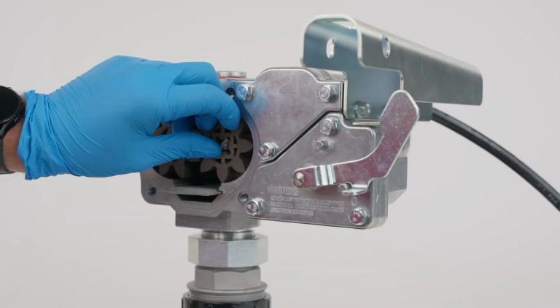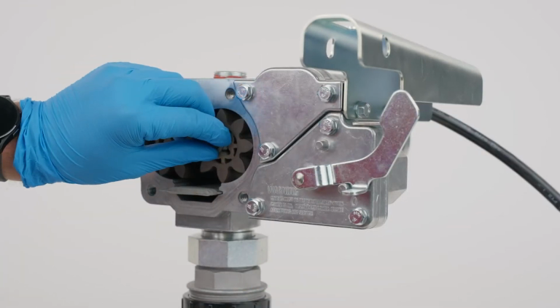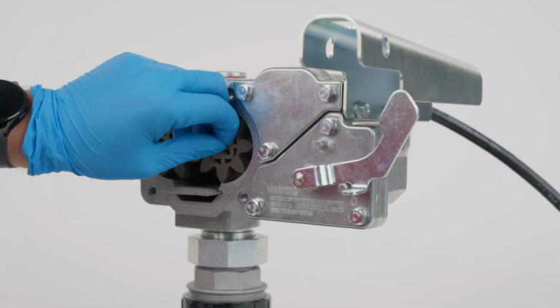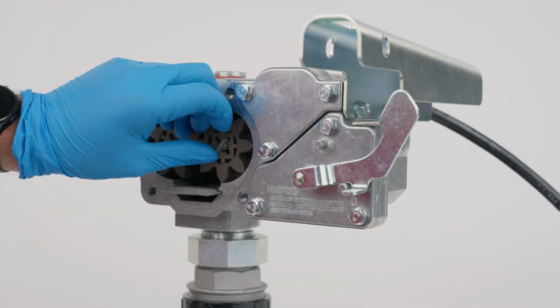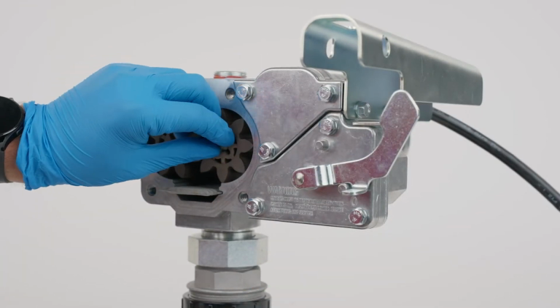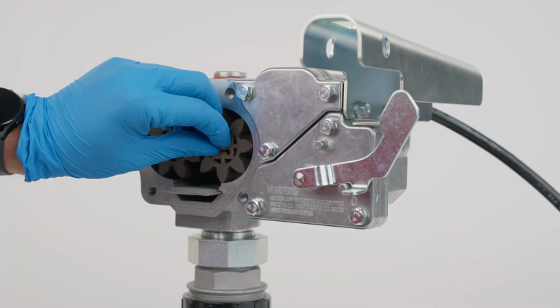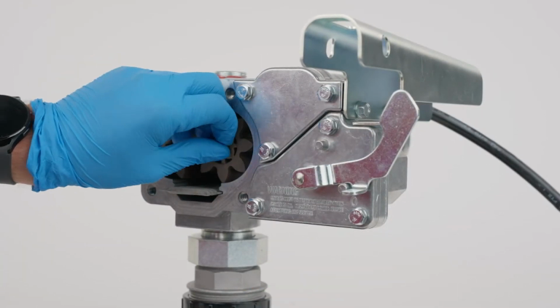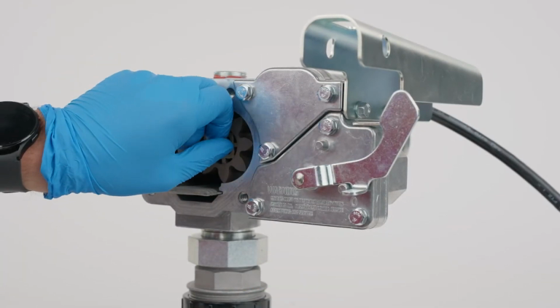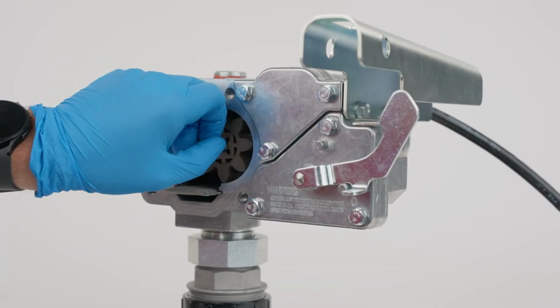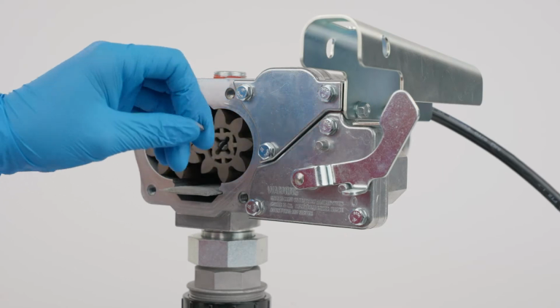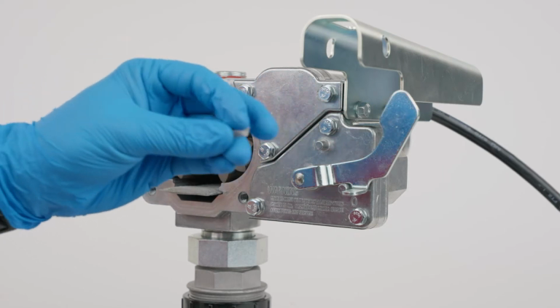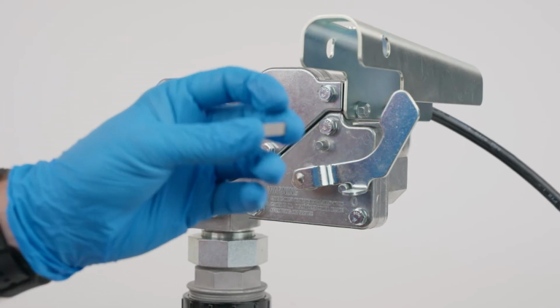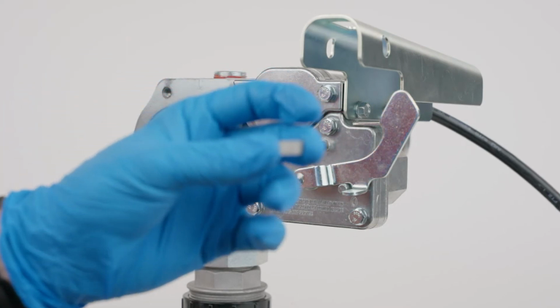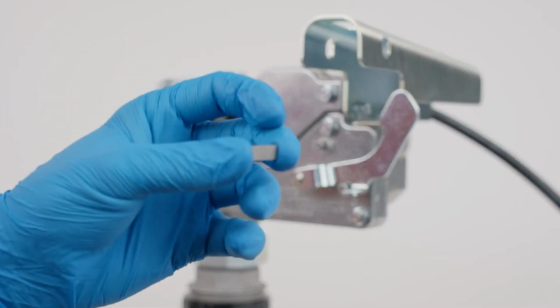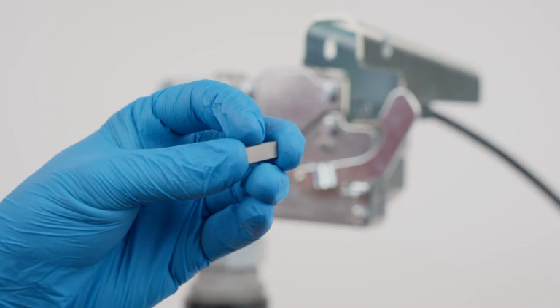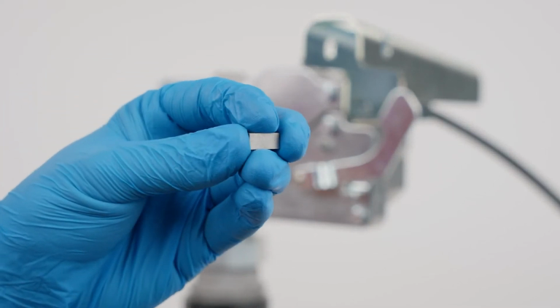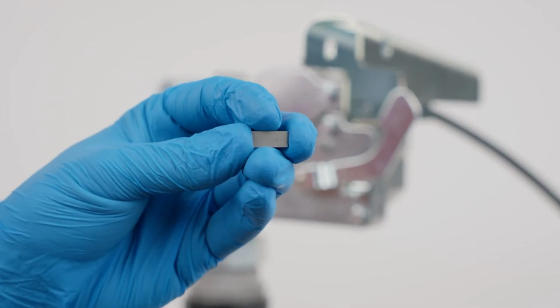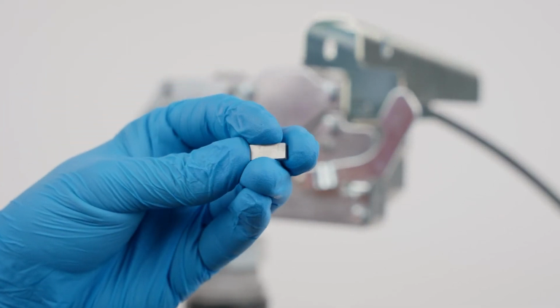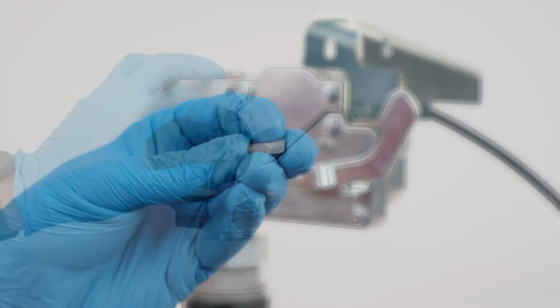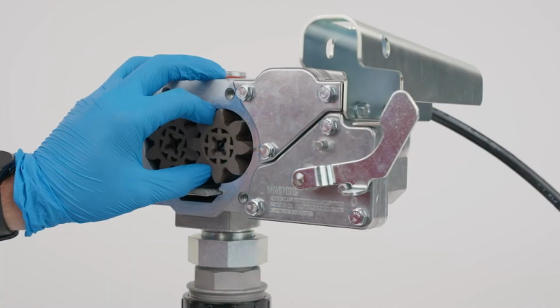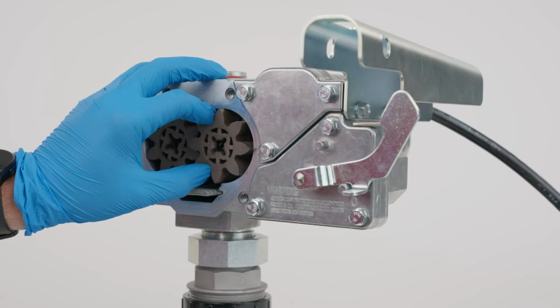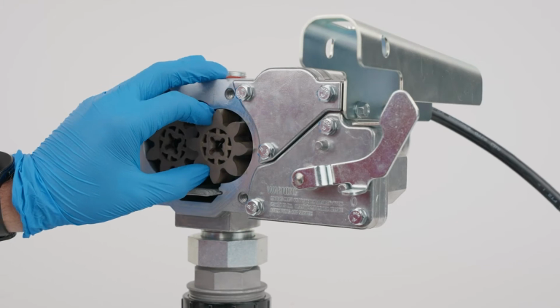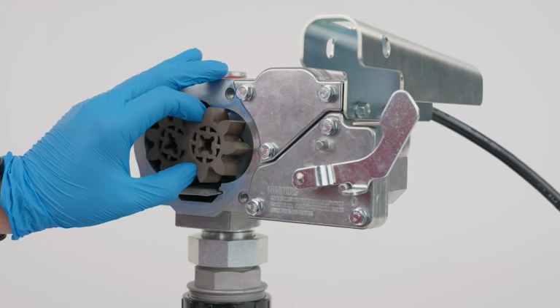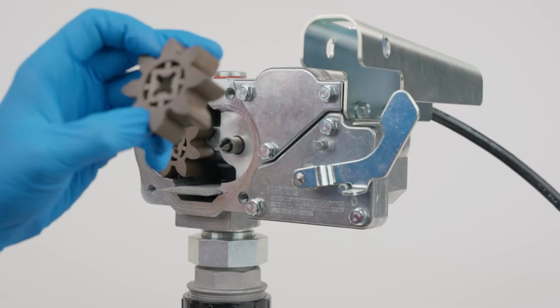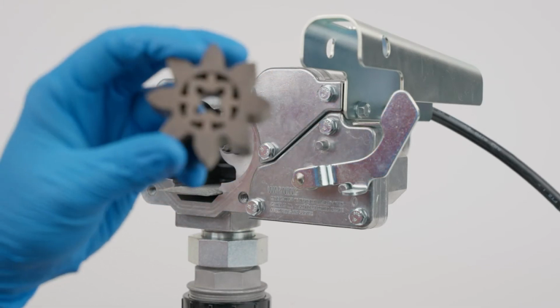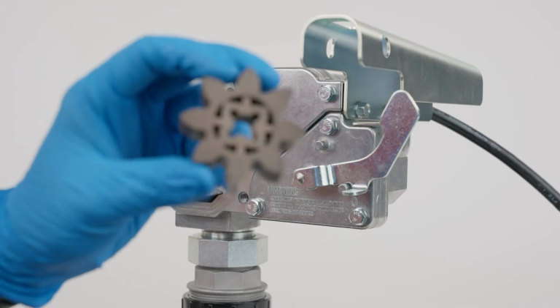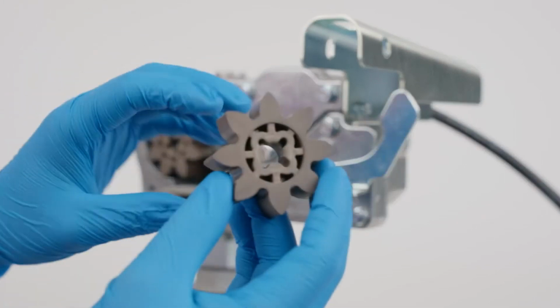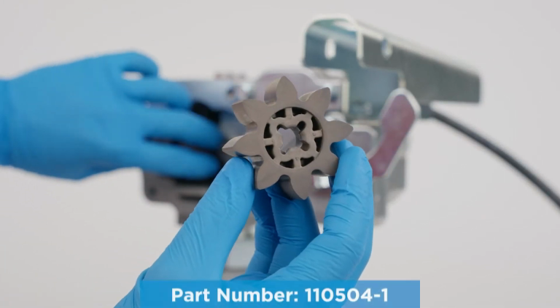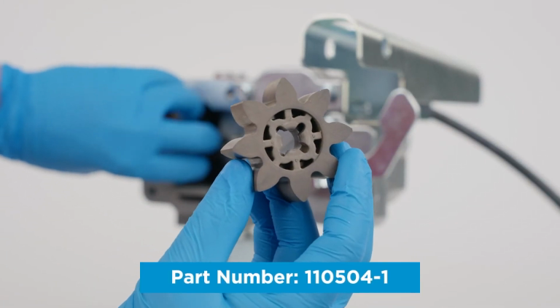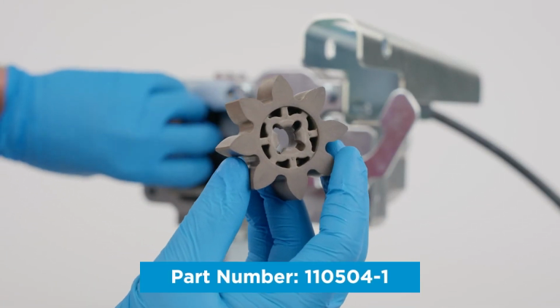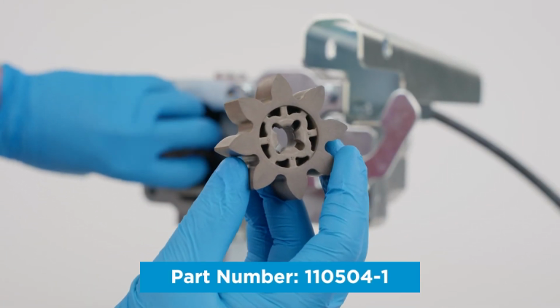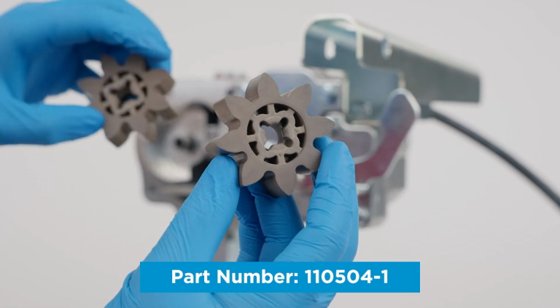Remove the drive key and gears from the pump housing. Inspect the gears for wear and damage.